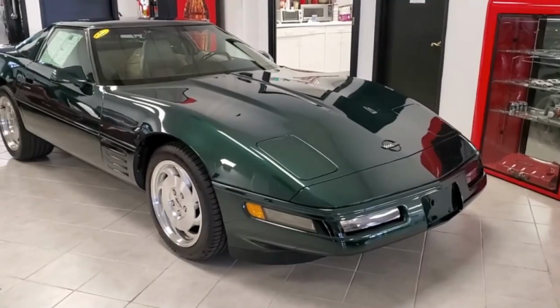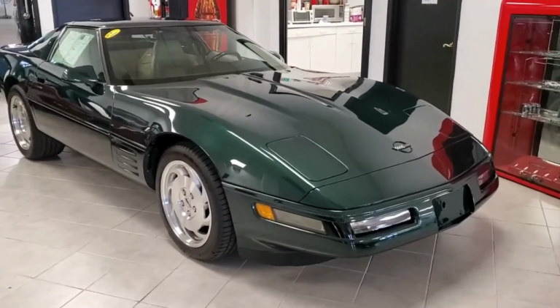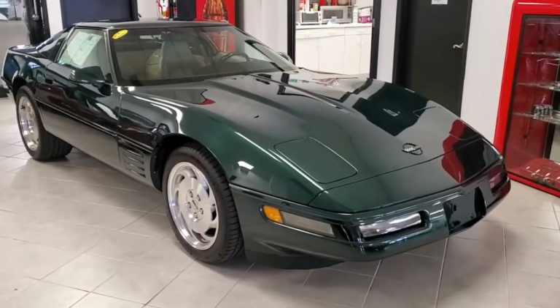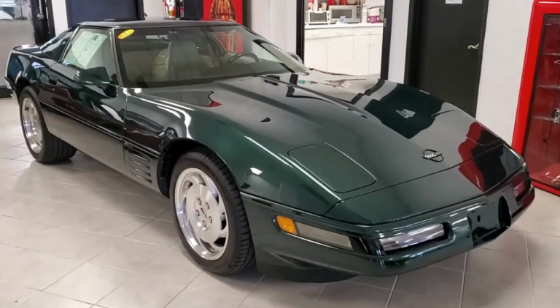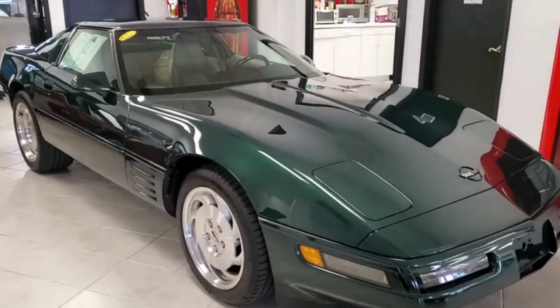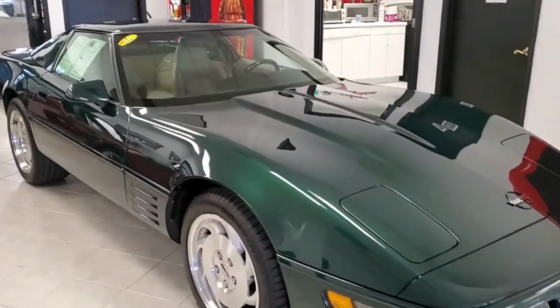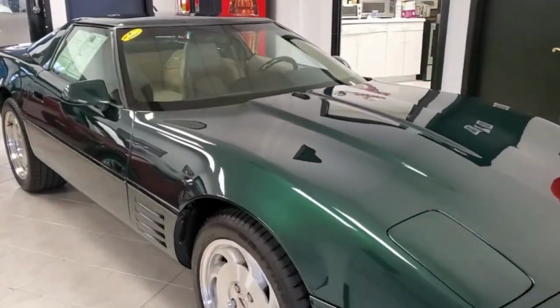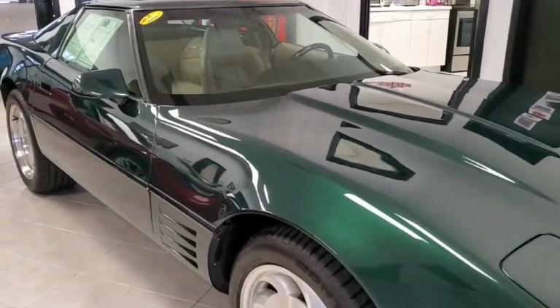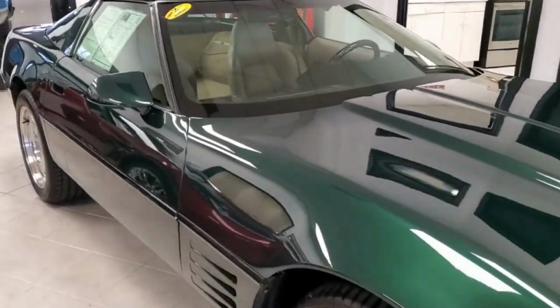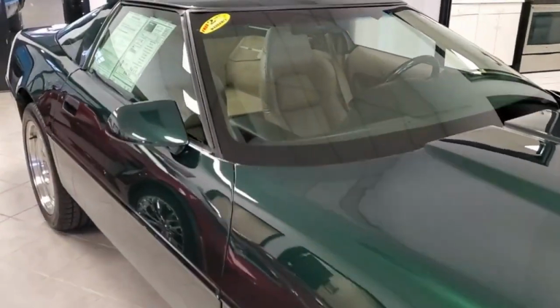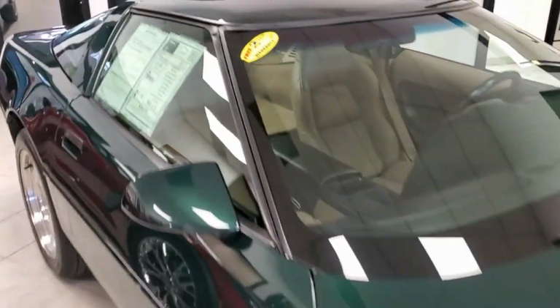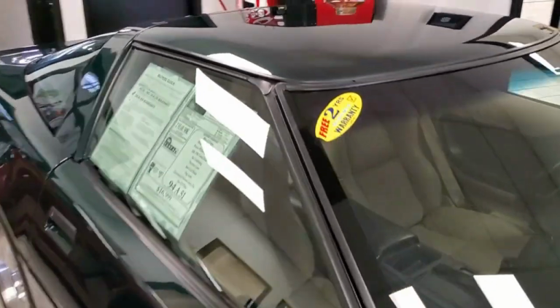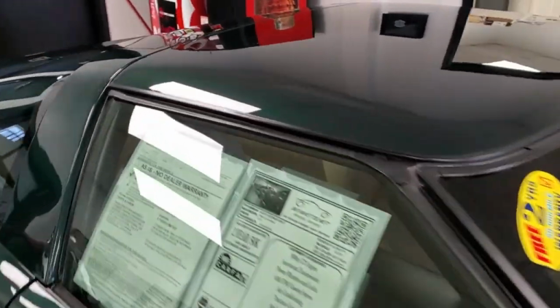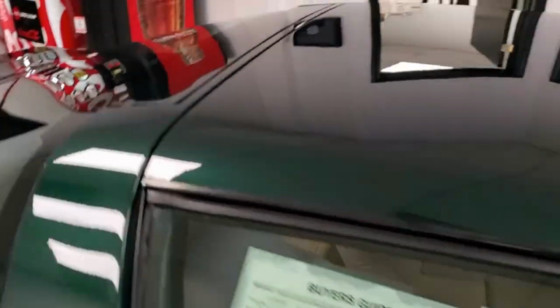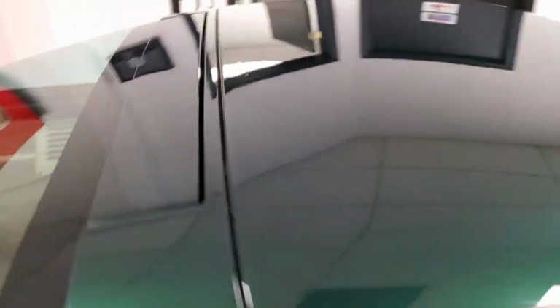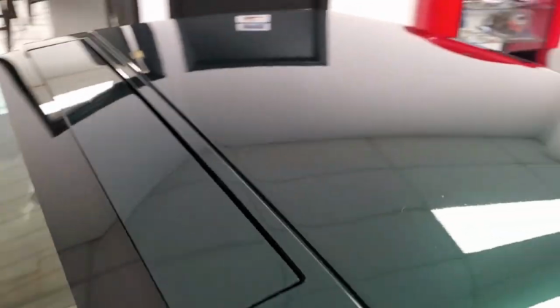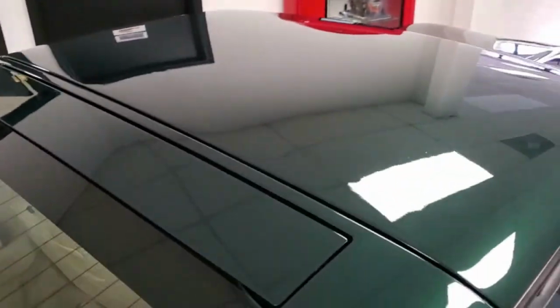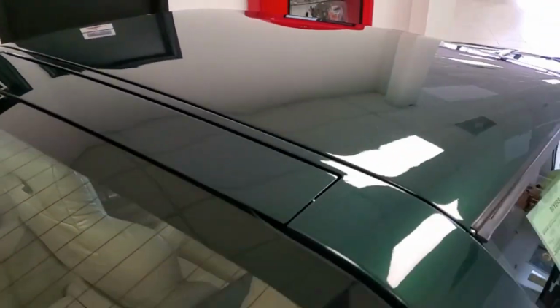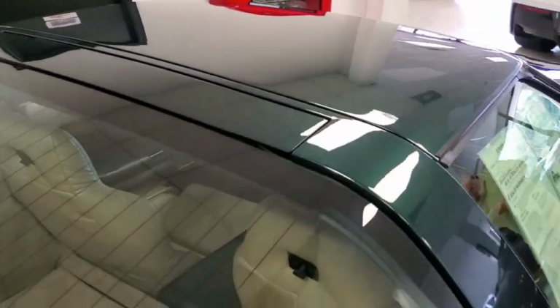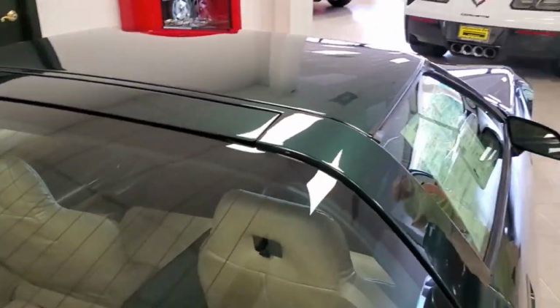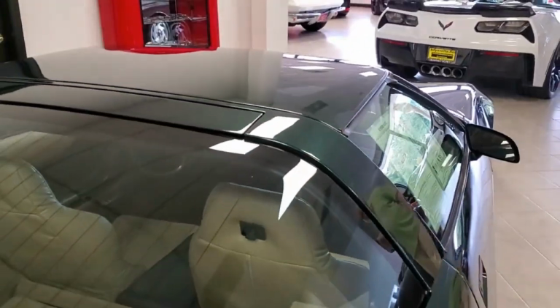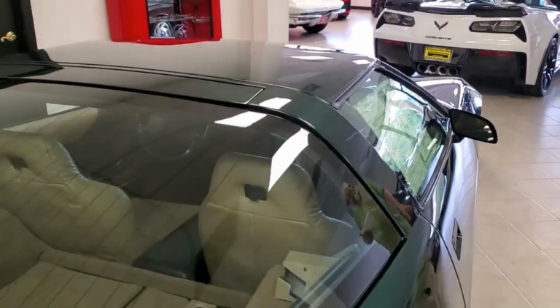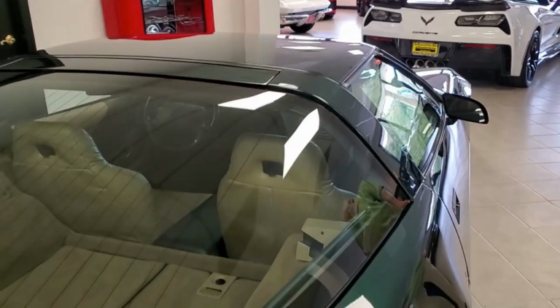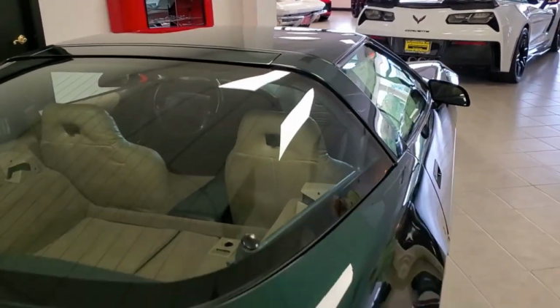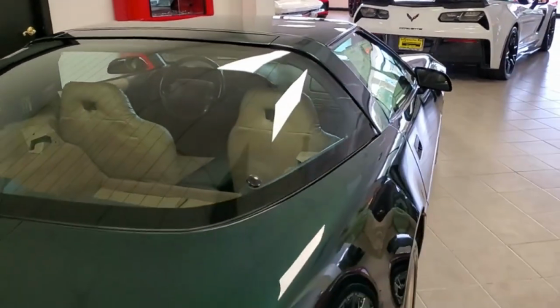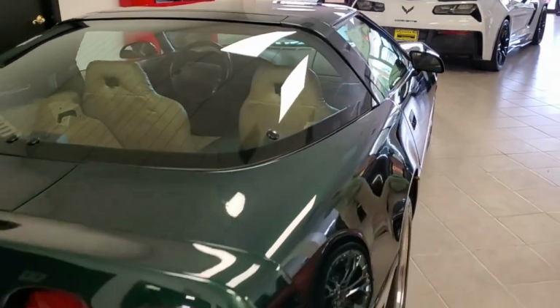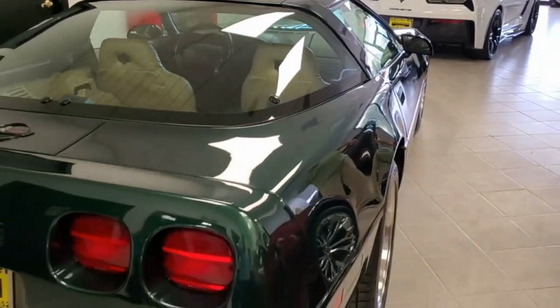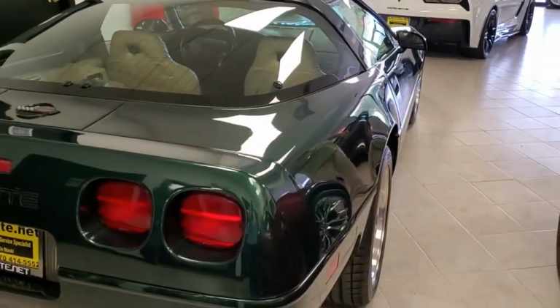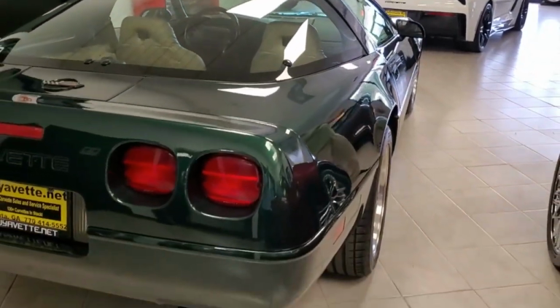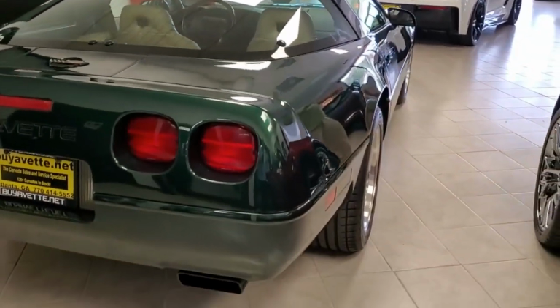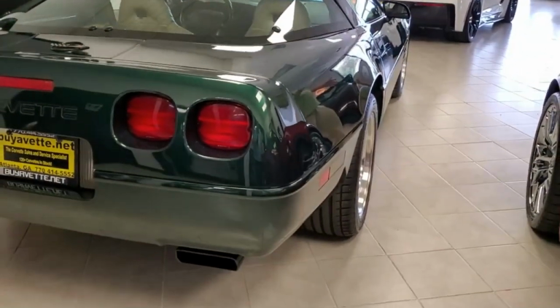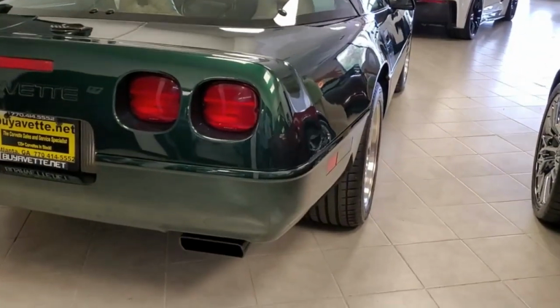It's got the tilt wheel feature, cruise control, ABS — which was a pretty modern feature back in 1994 — traction control, and air conditioning. This car comes with a clean Carfax and only shows 51,000 miles. Overall, the car is in very nice condition.